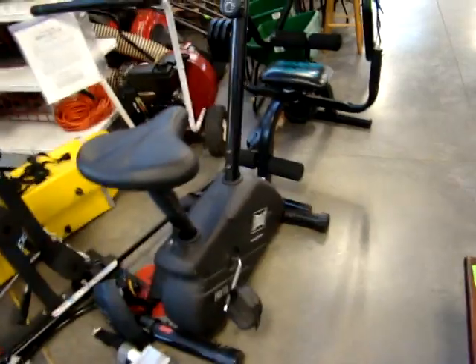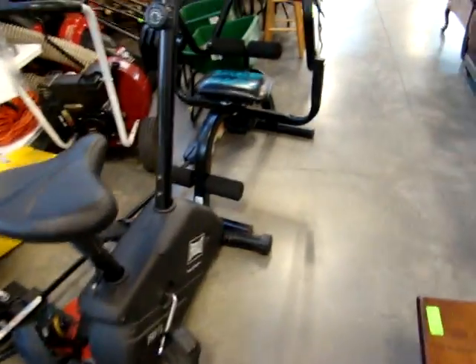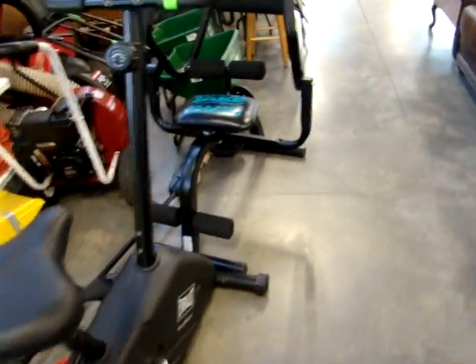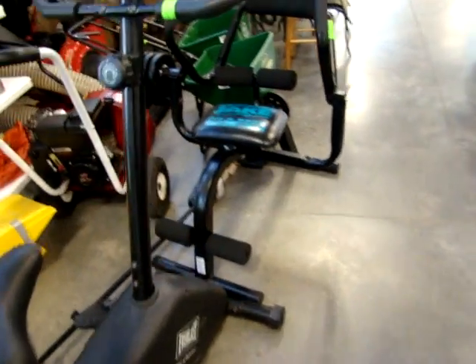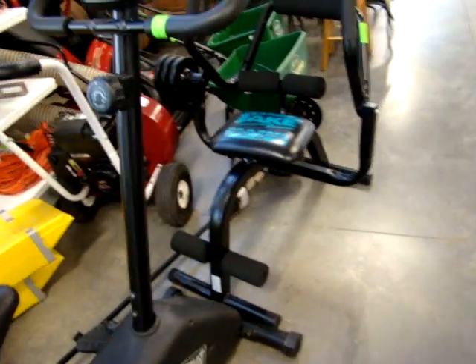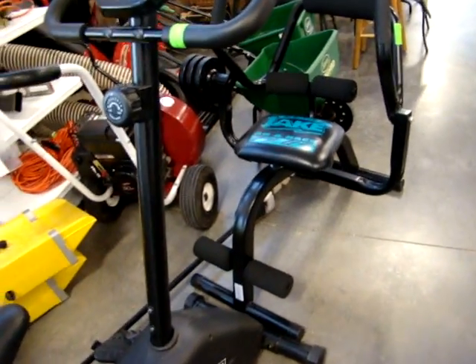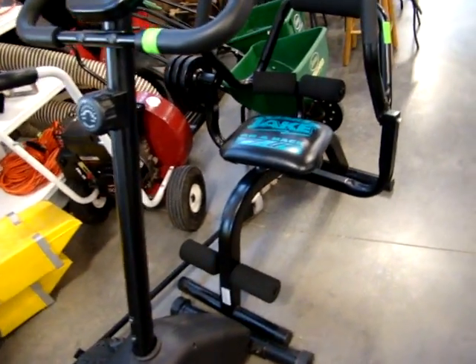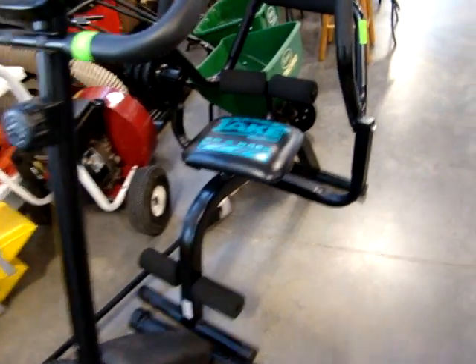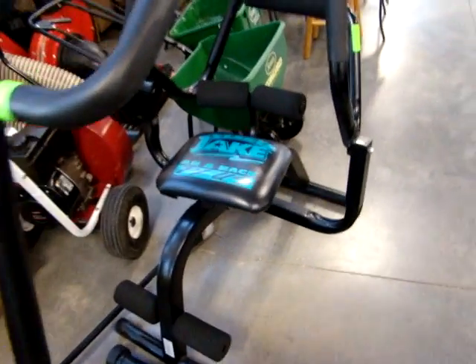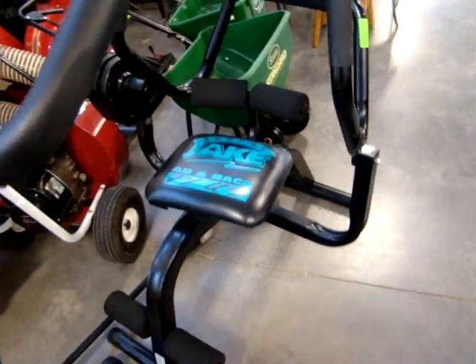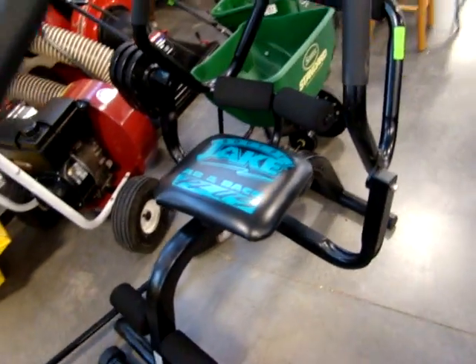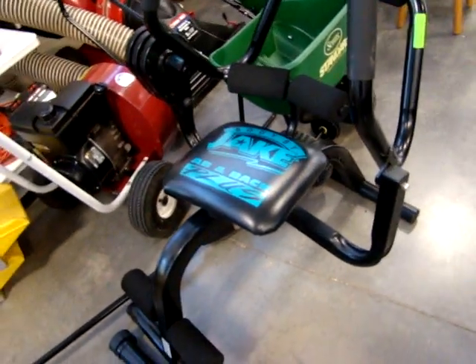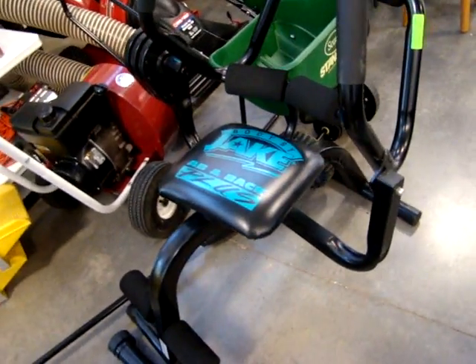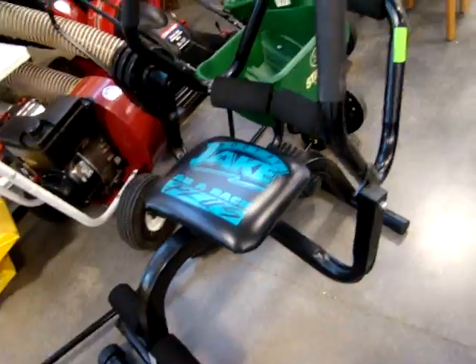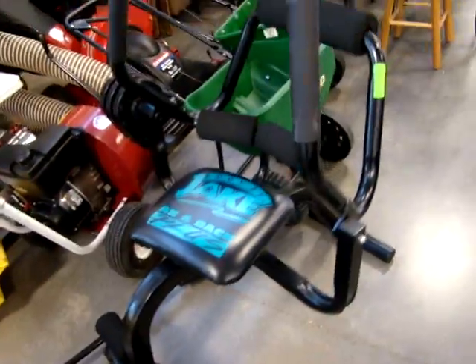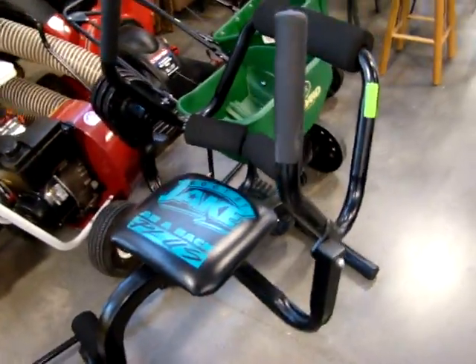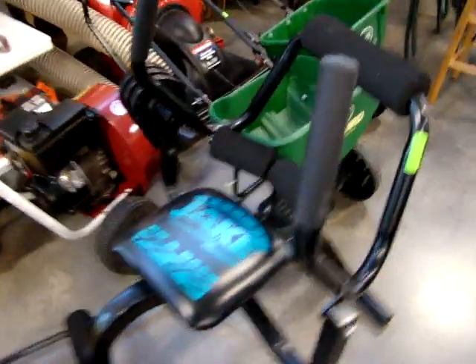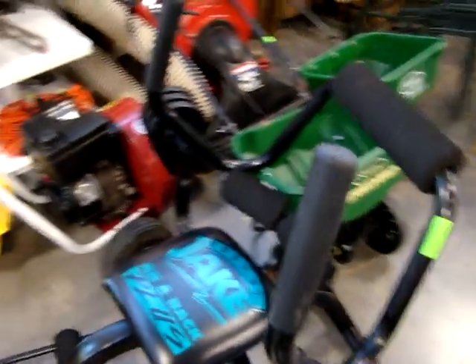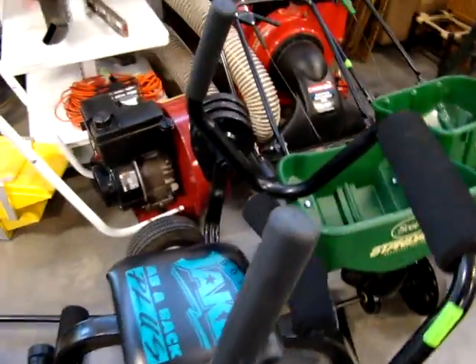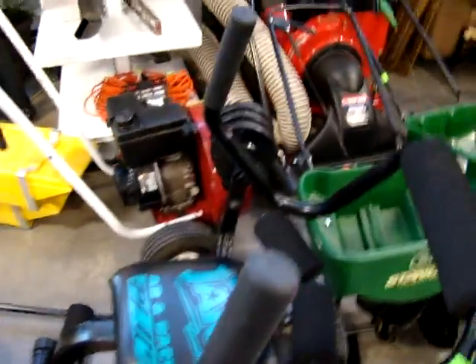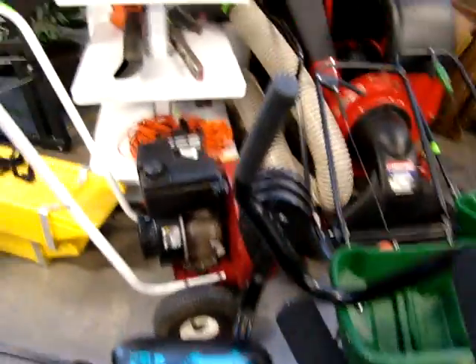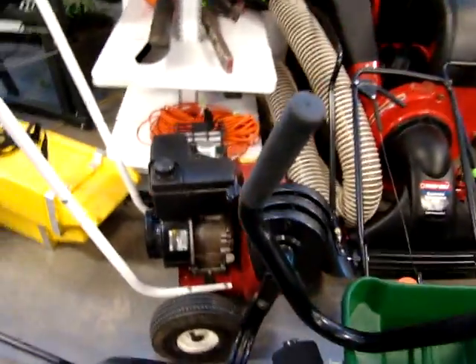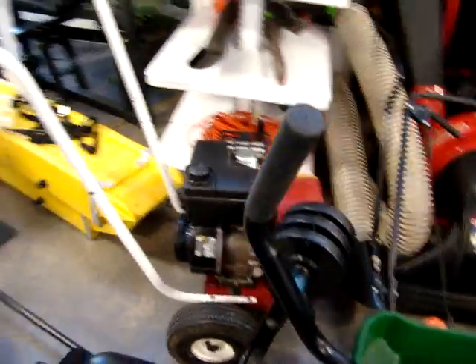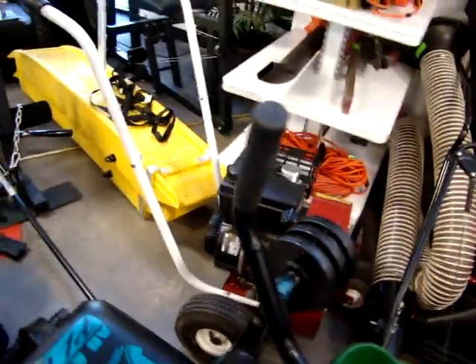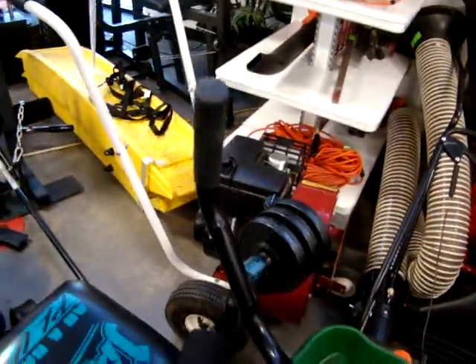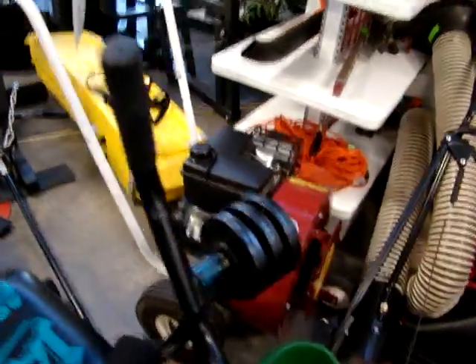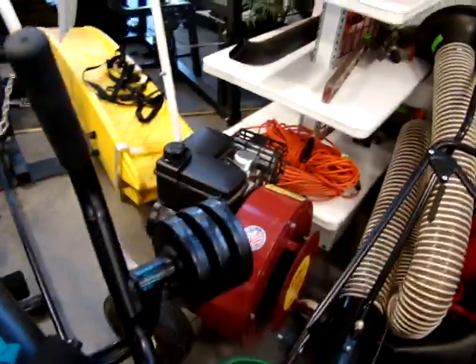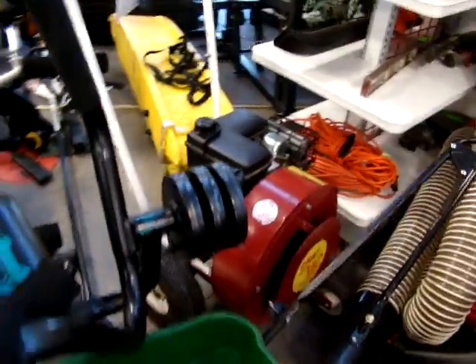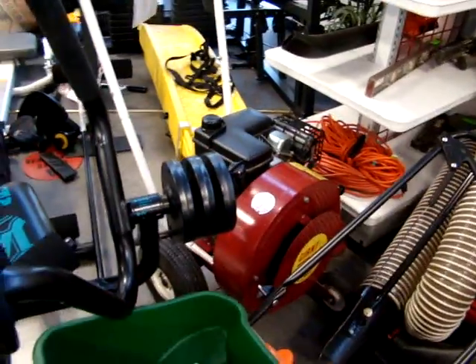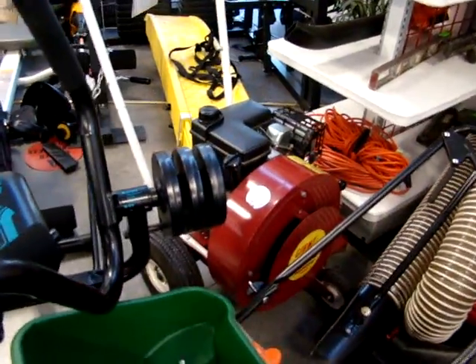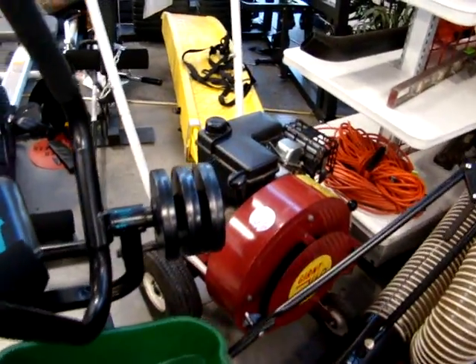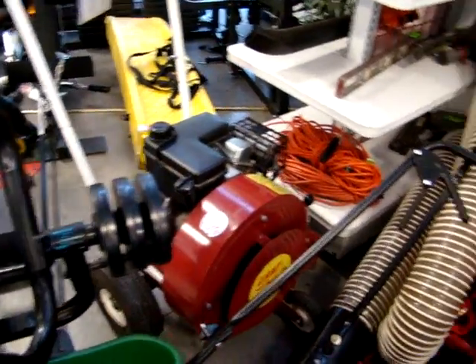Here we have a Jake Ab and Bag Plus machine. We have a little wind machine — it's called the Giant Bag.